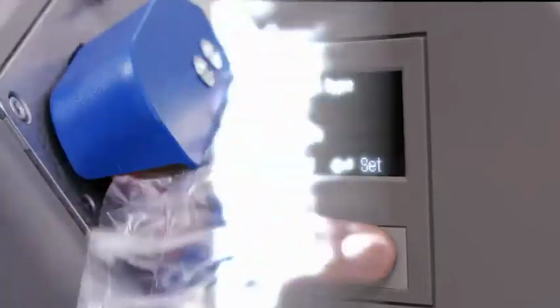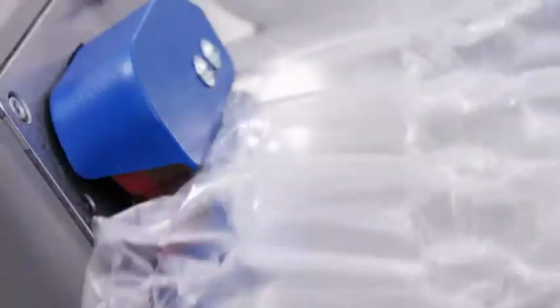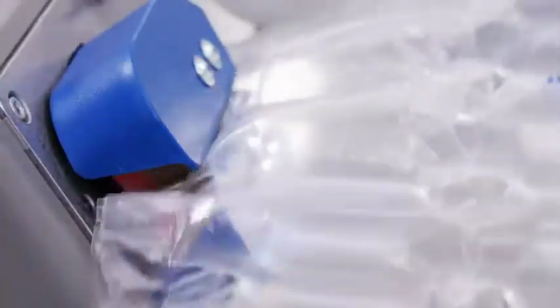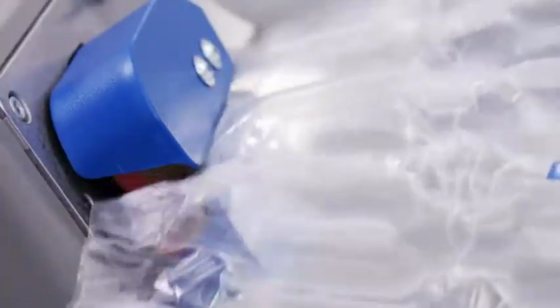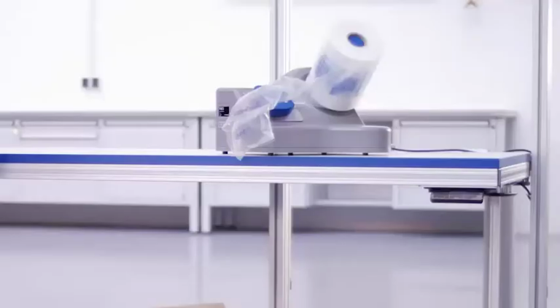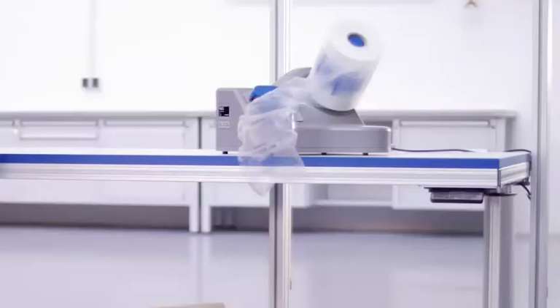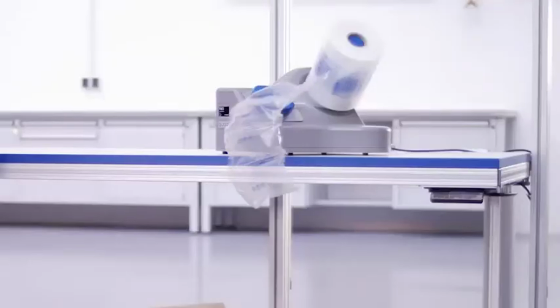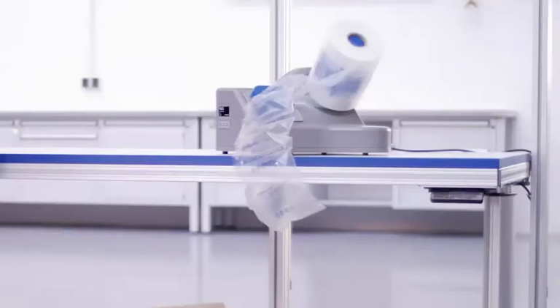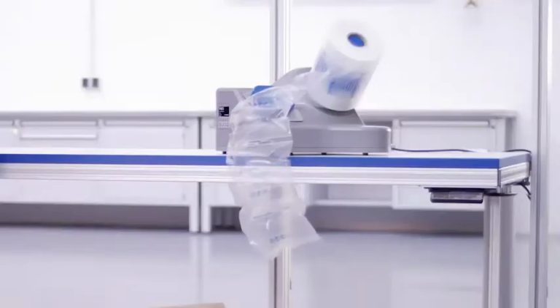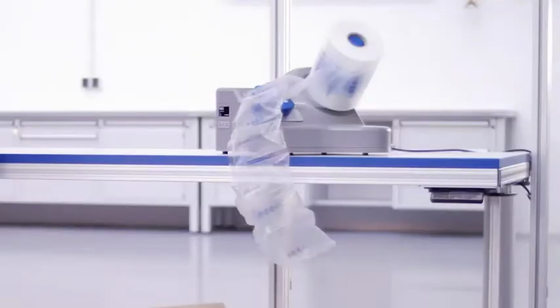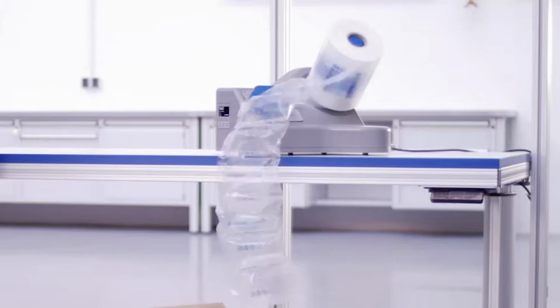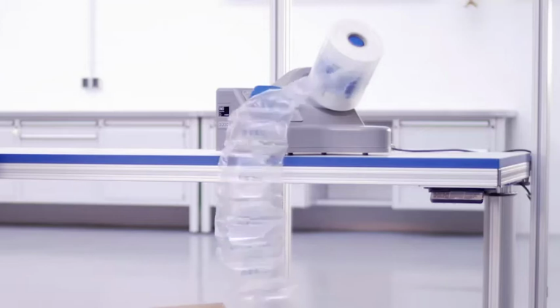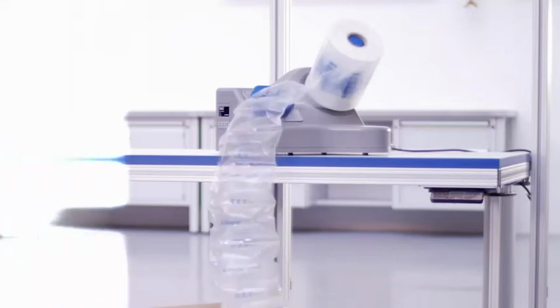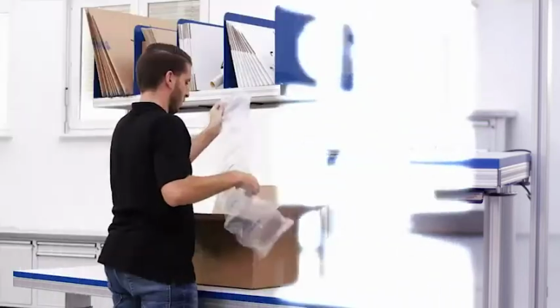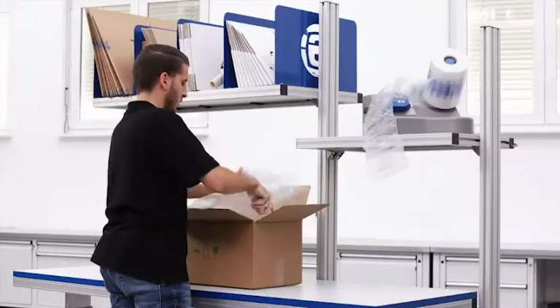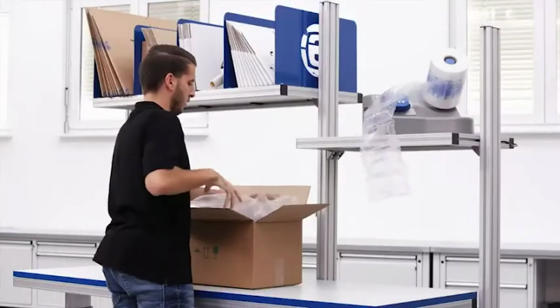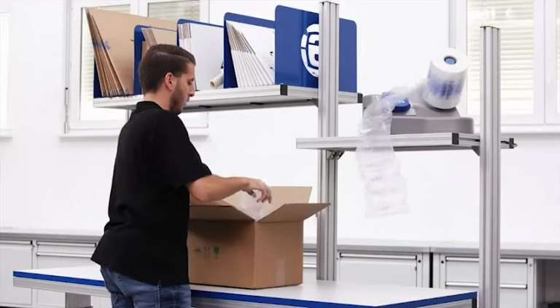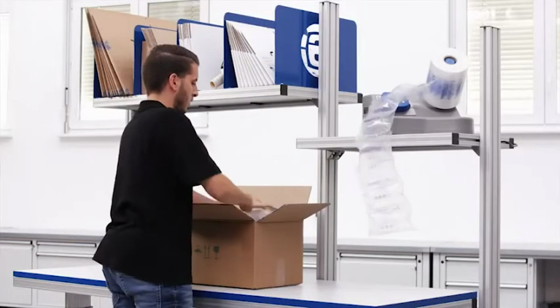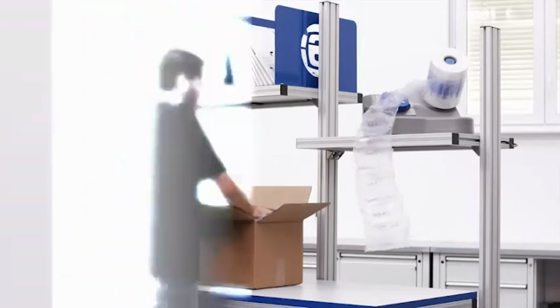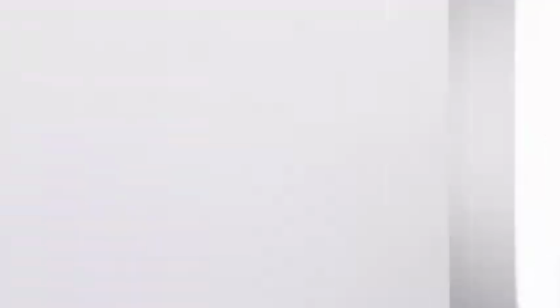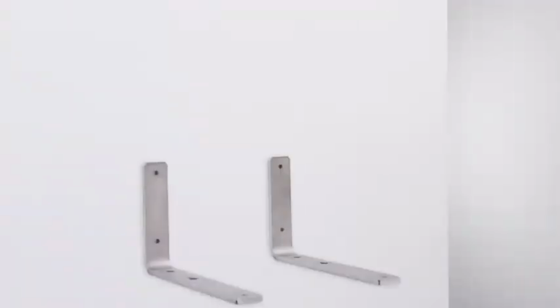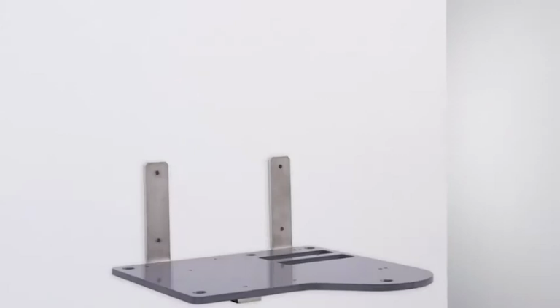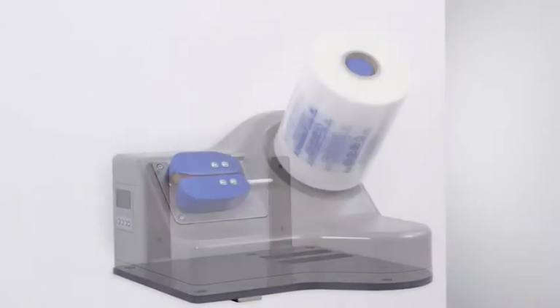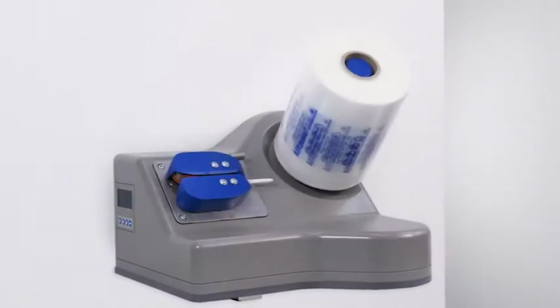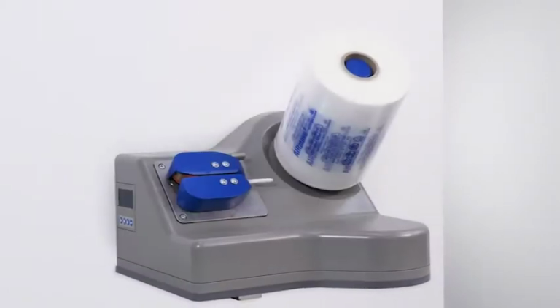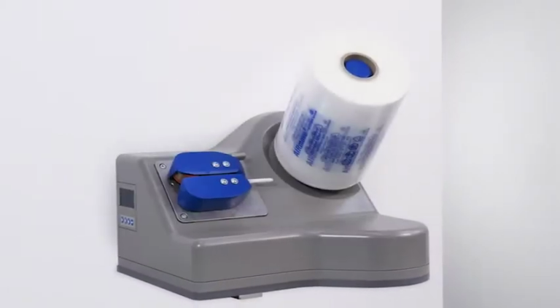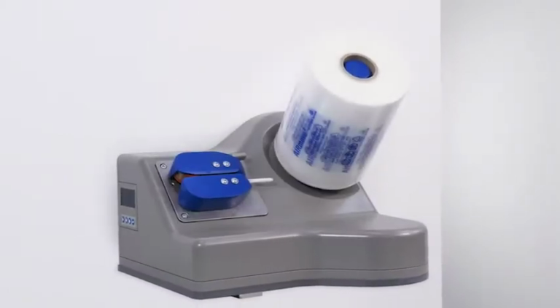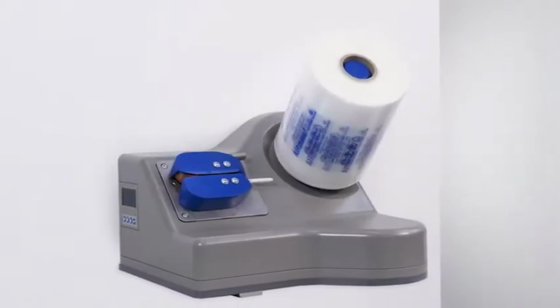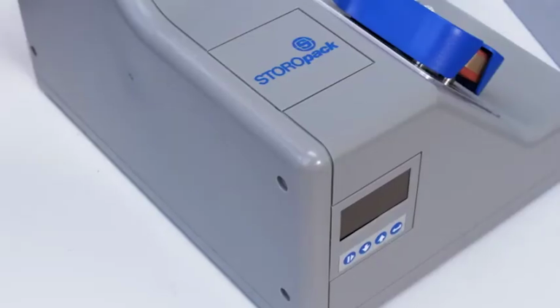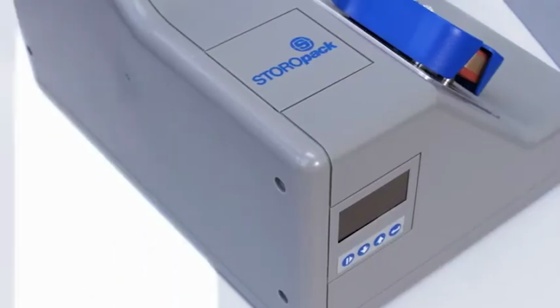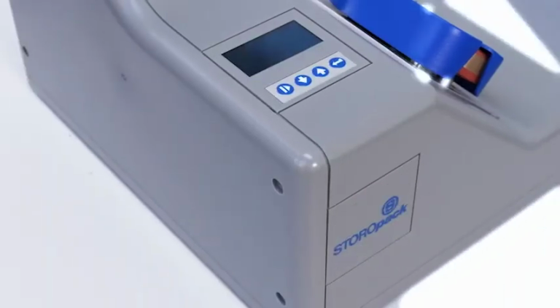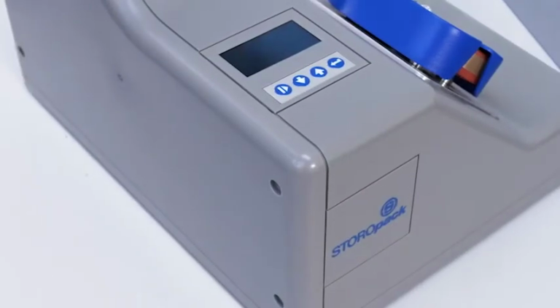At under 15 pounds, the machine can be mounted on a packing table, on a shelf, or on the wall. The flexible display arrangement supports multiple installation positions.